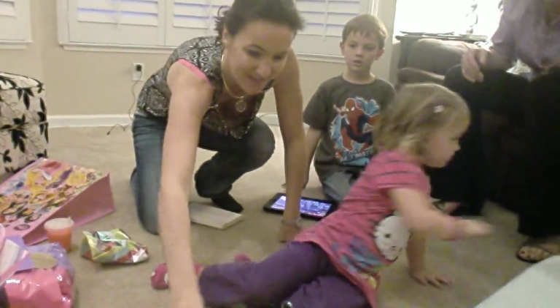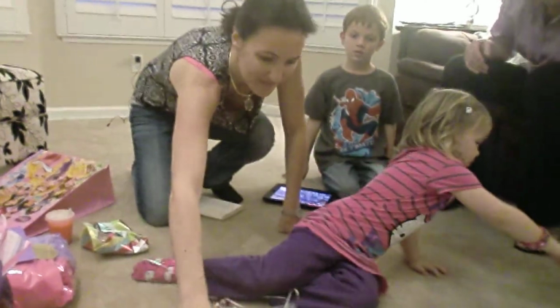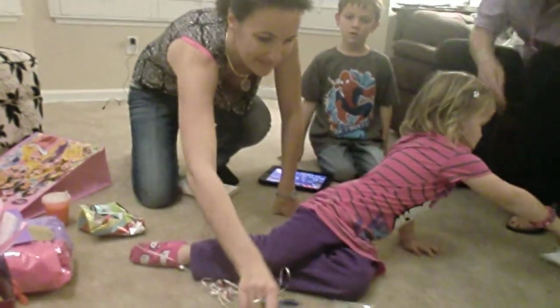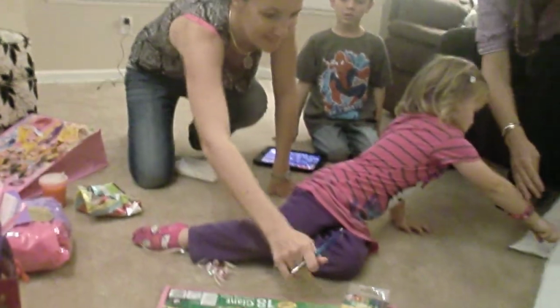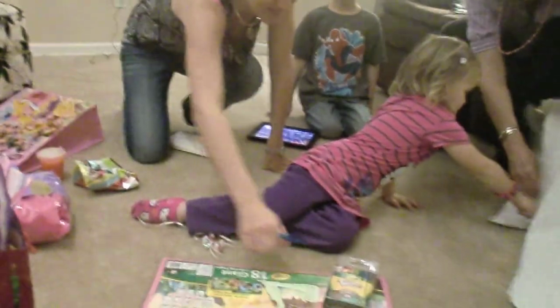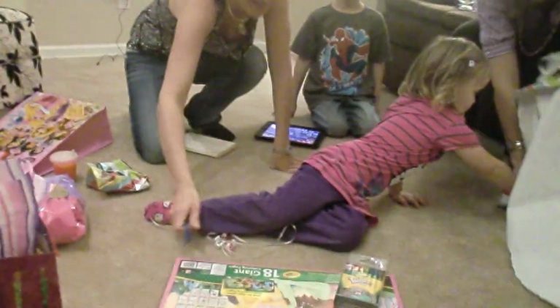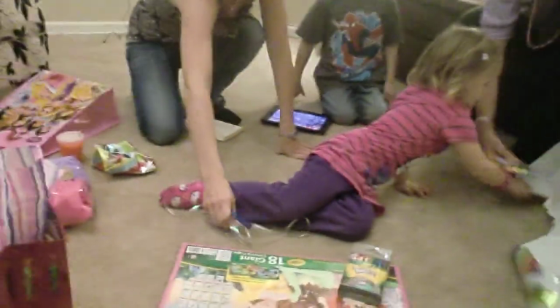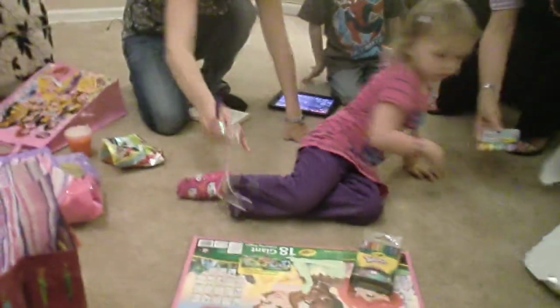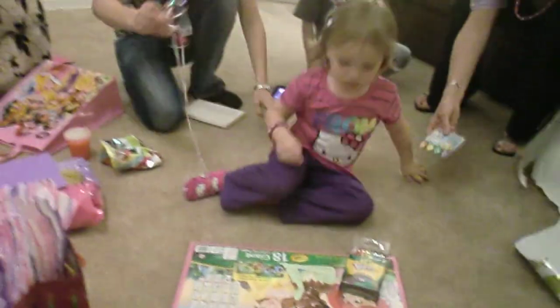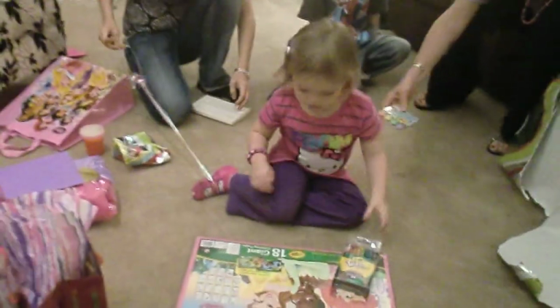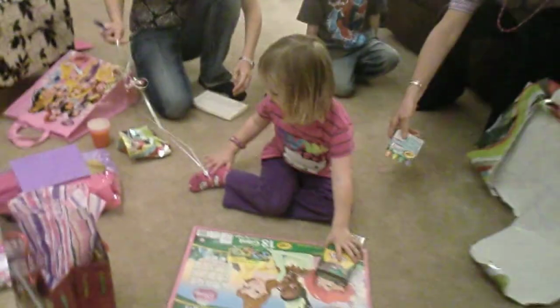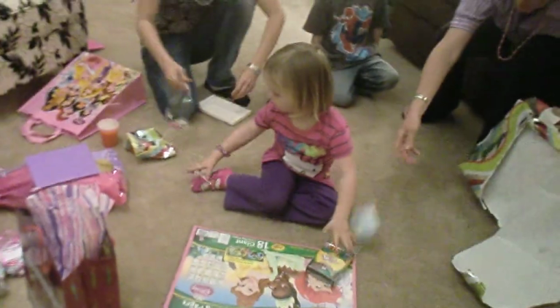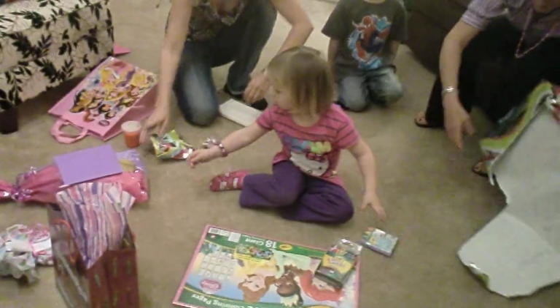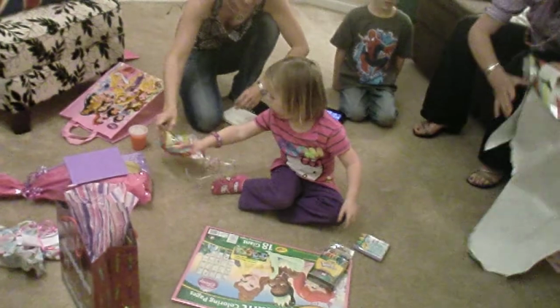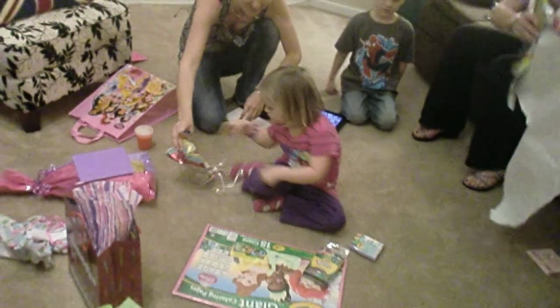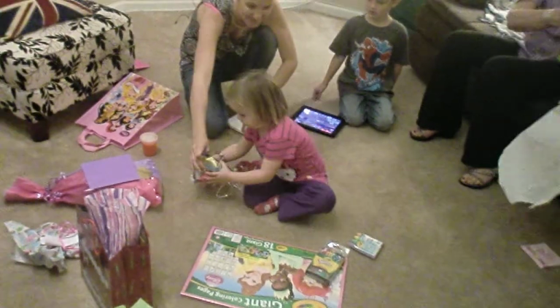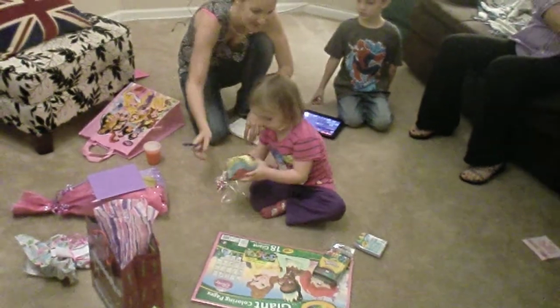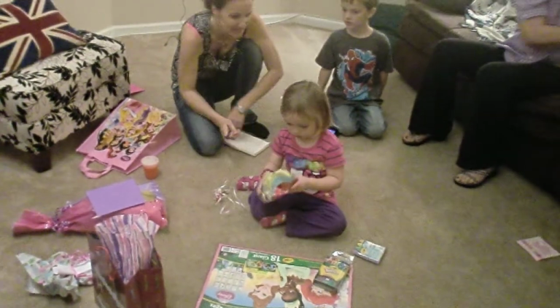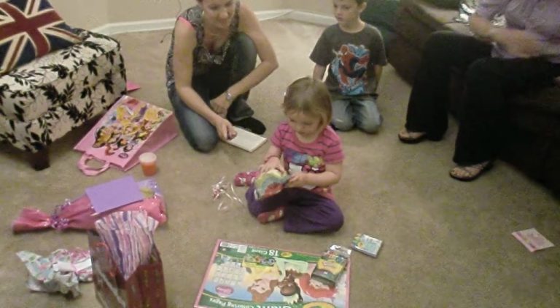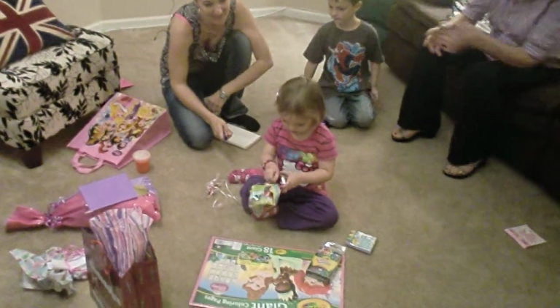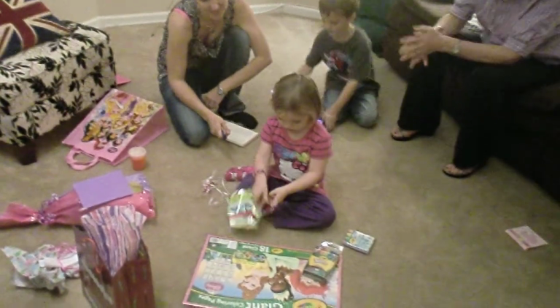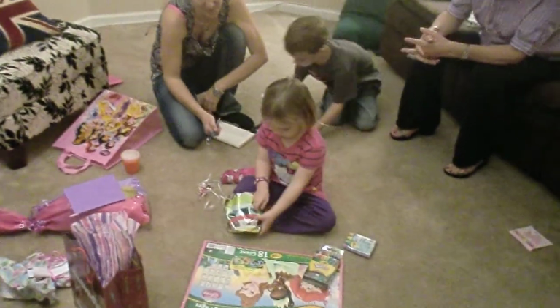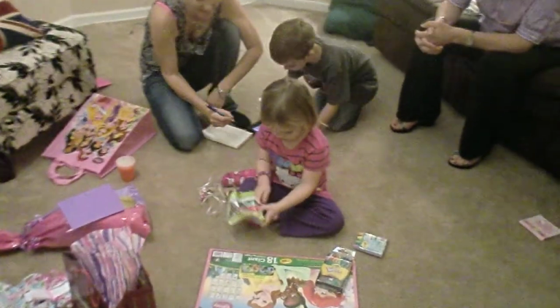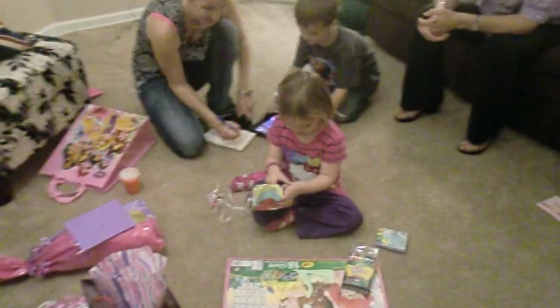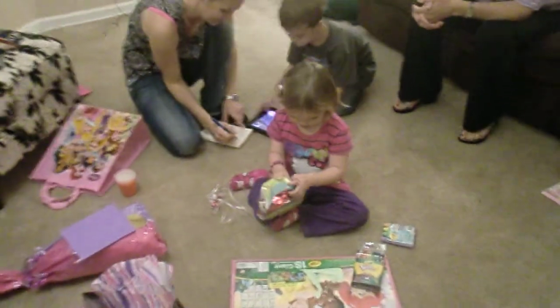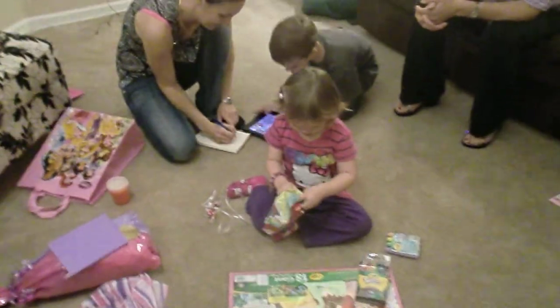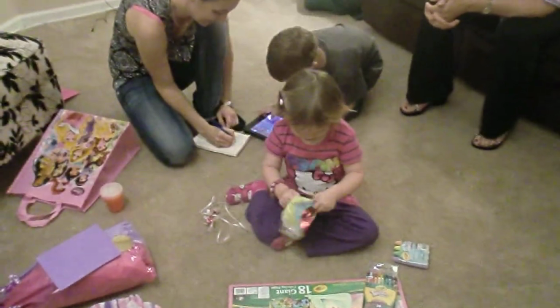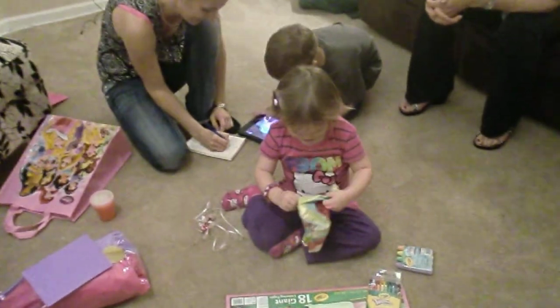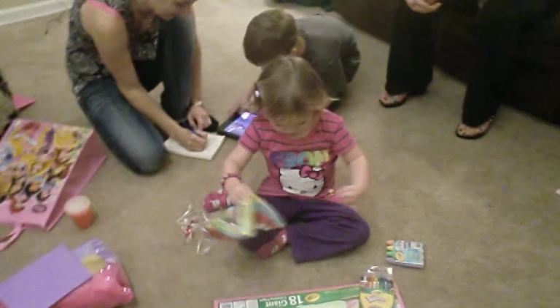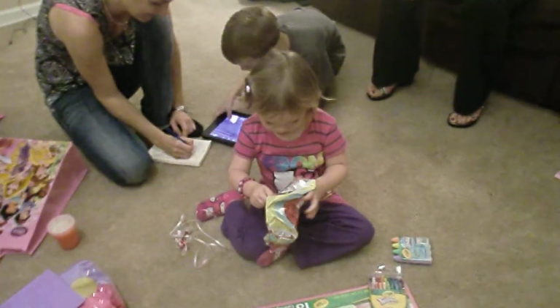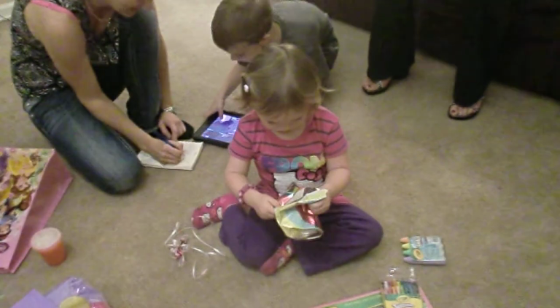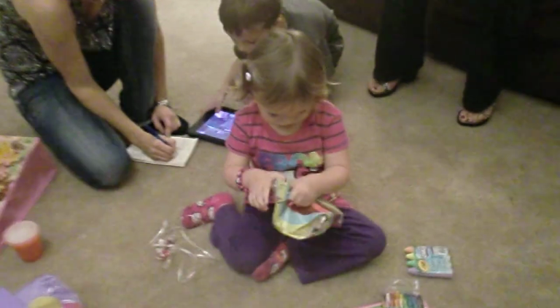Coloring pages, and look at the crew. Oh, you've got chalks. Chalks. Oh, this one too. Wow. Tiny coloring pages. How much work?